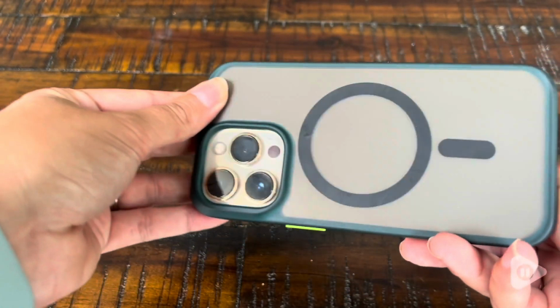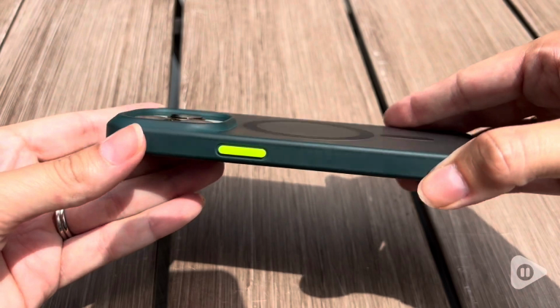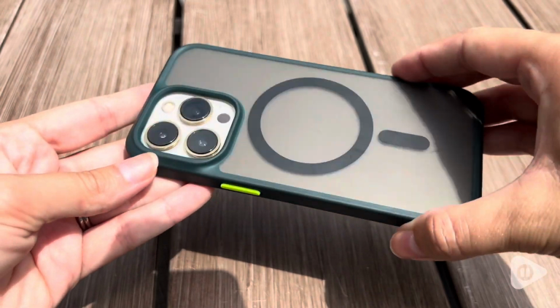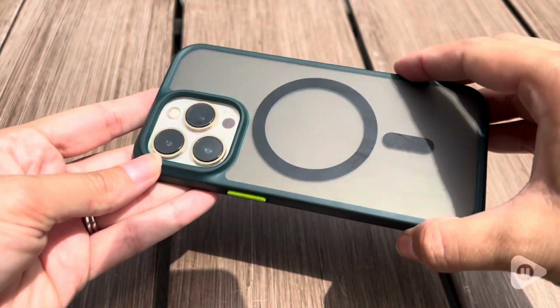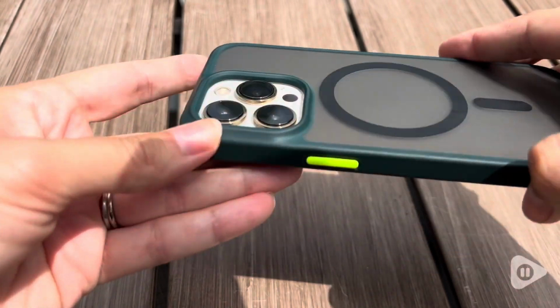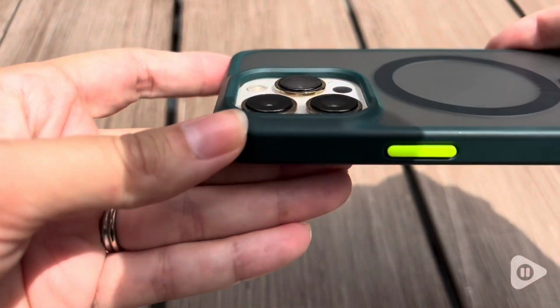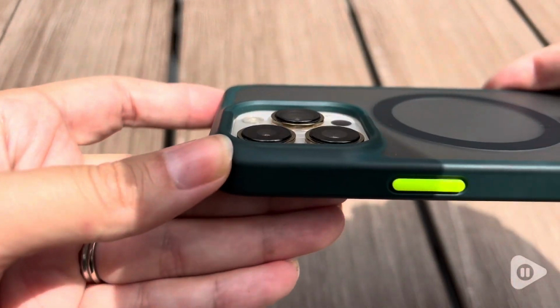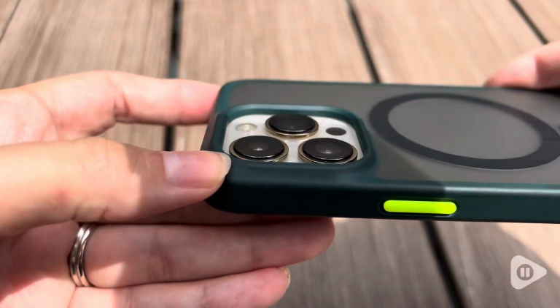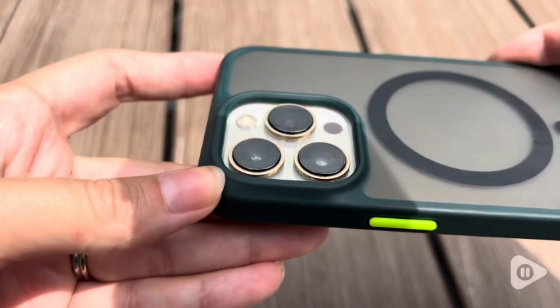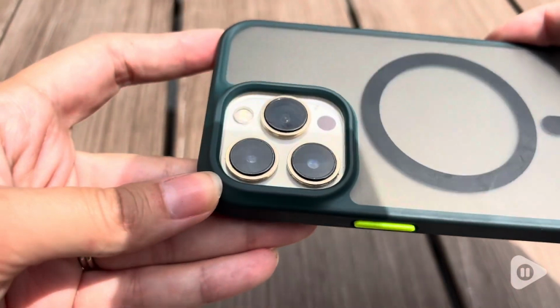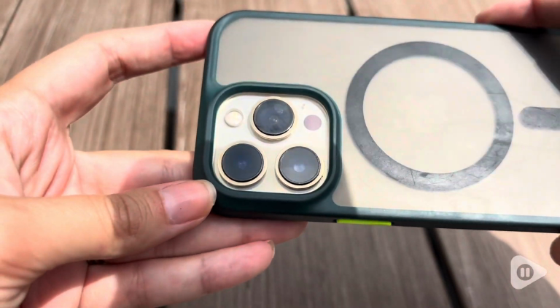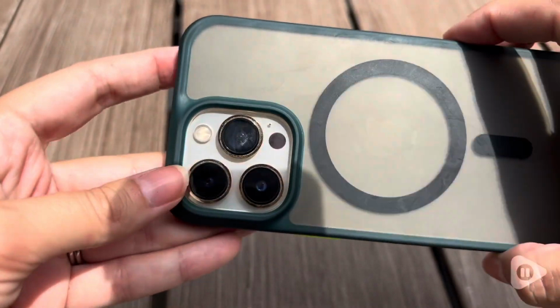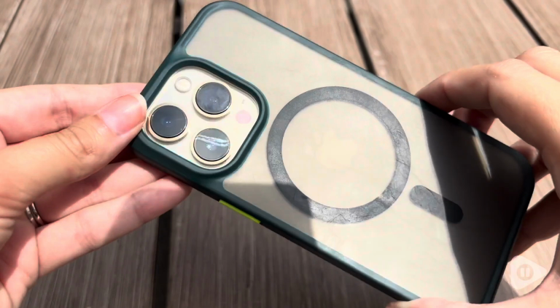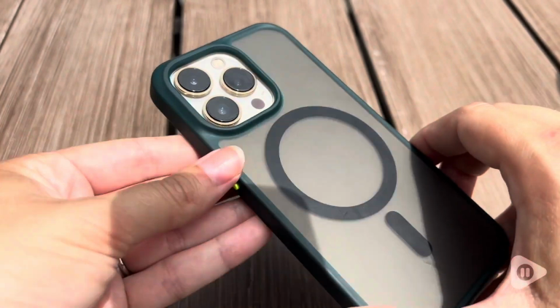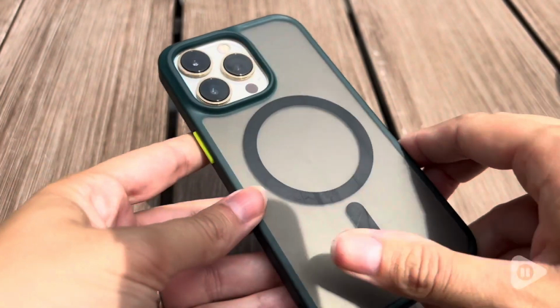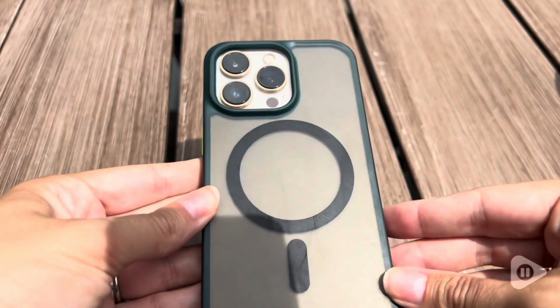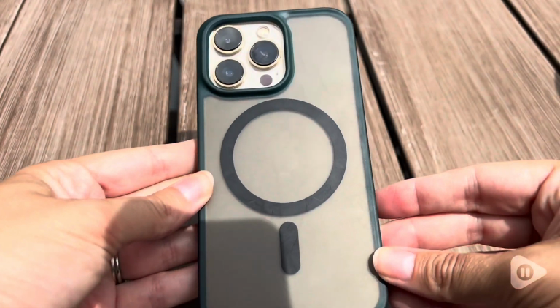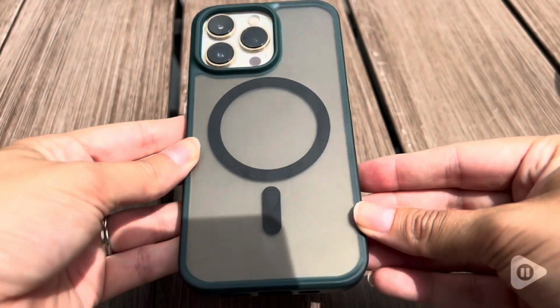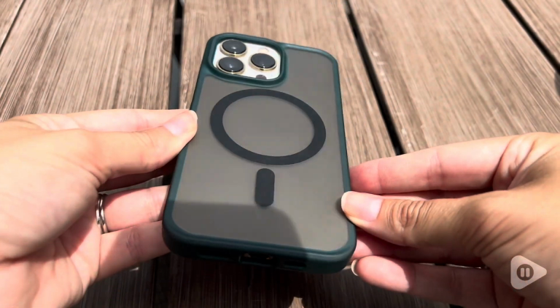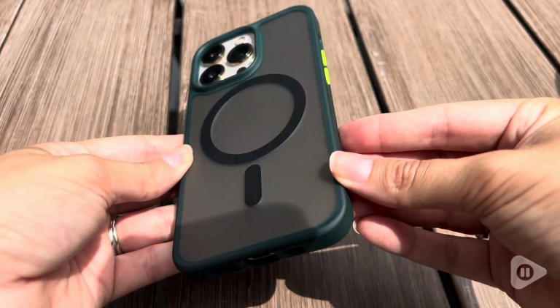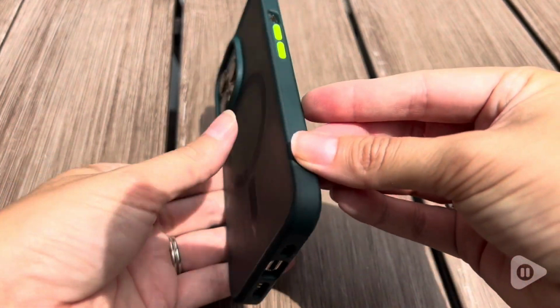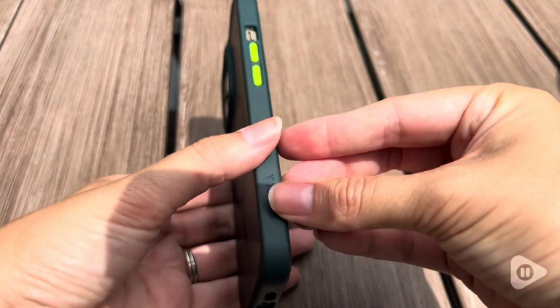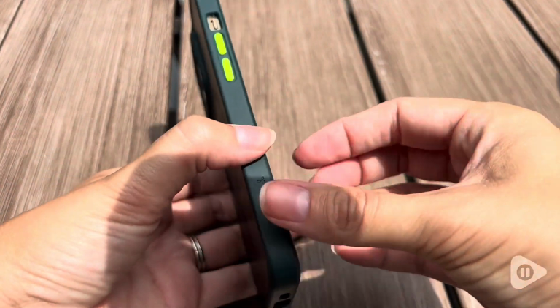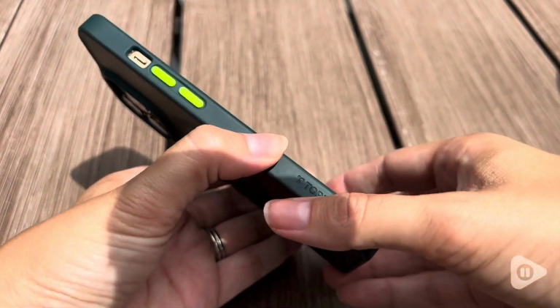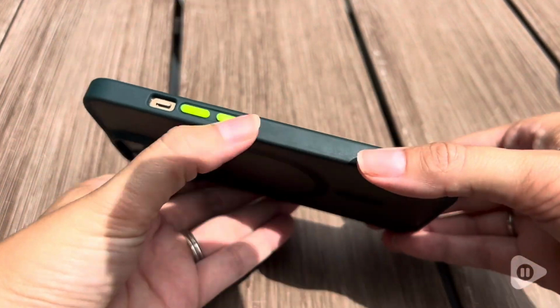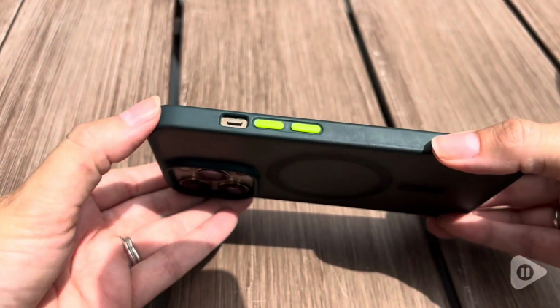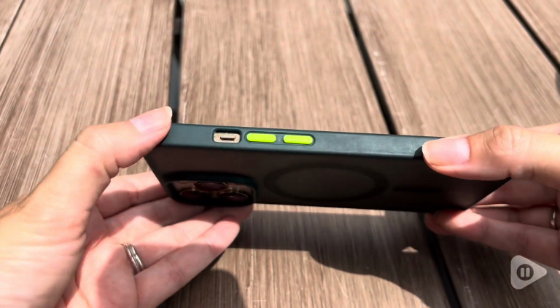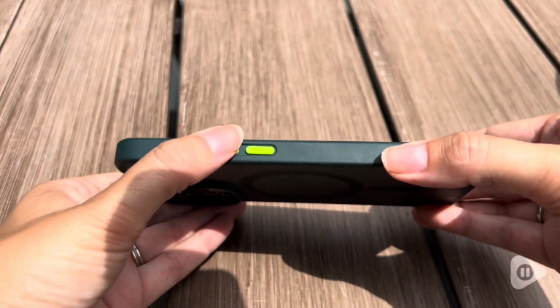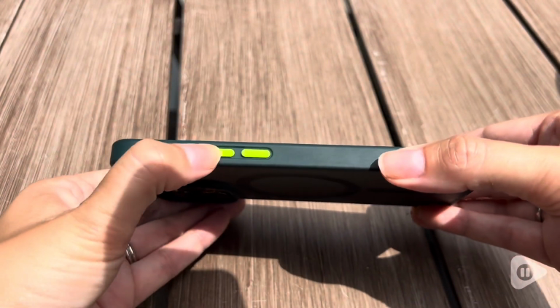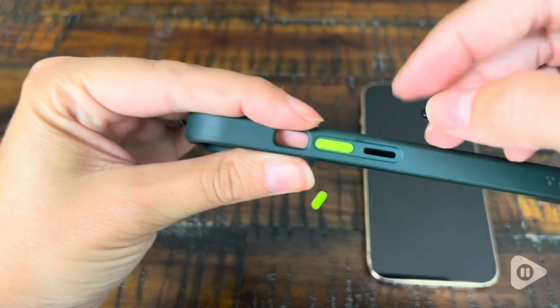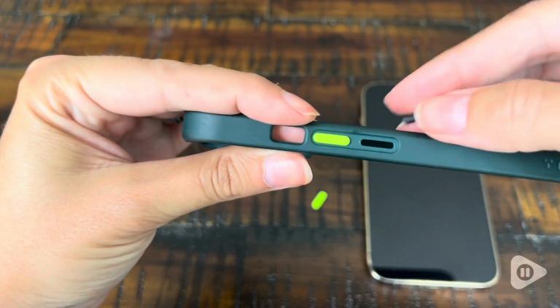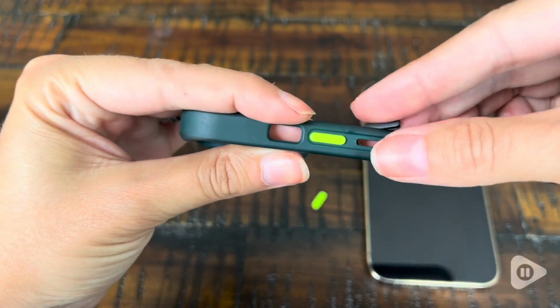I really appreciate that around the lenses of the camera there is a little bit of a raised edge. This gives even more protection to that extra fragile piece of my phone.